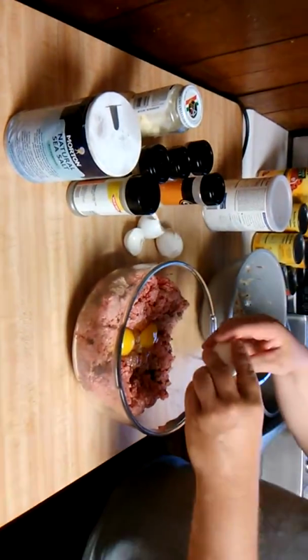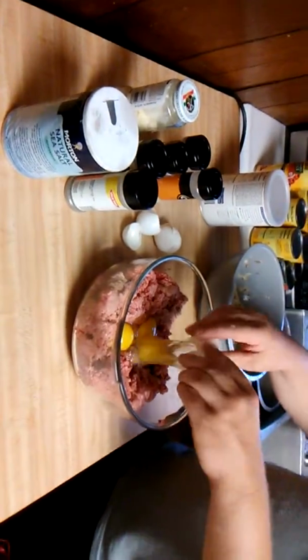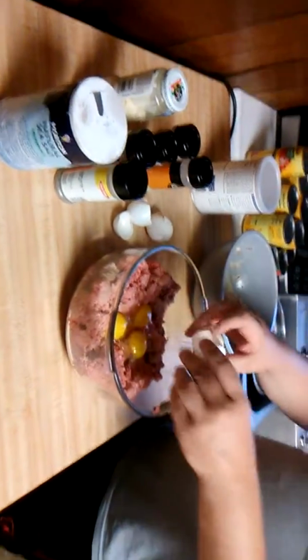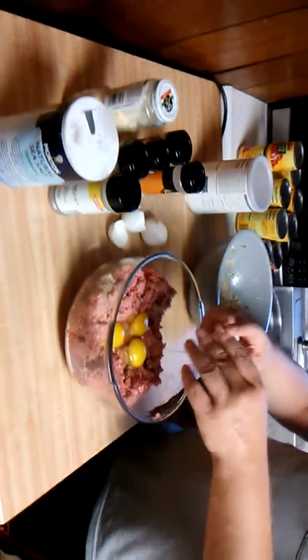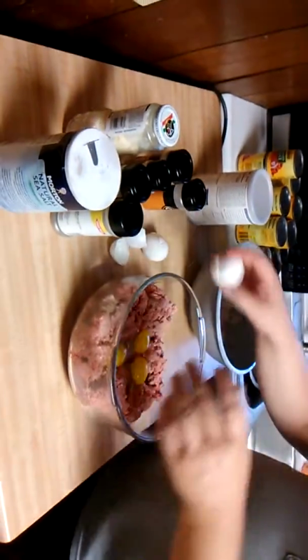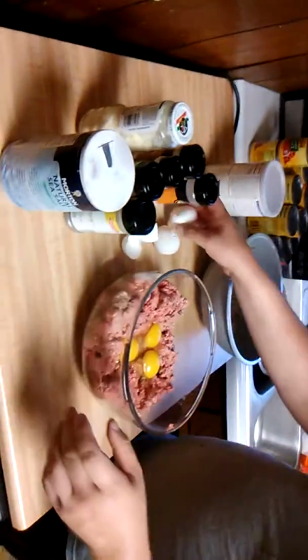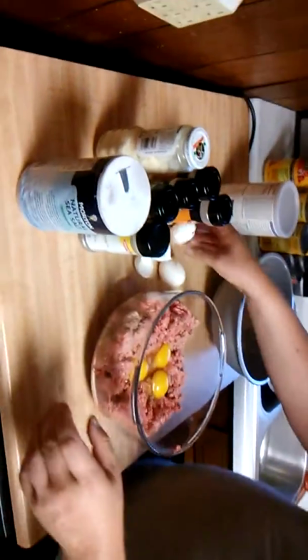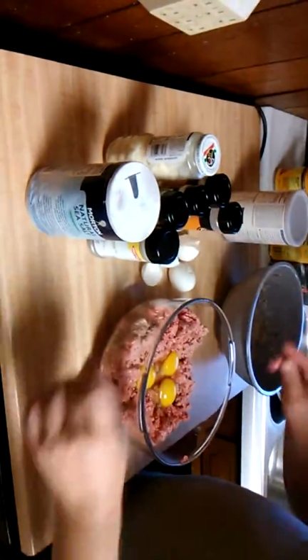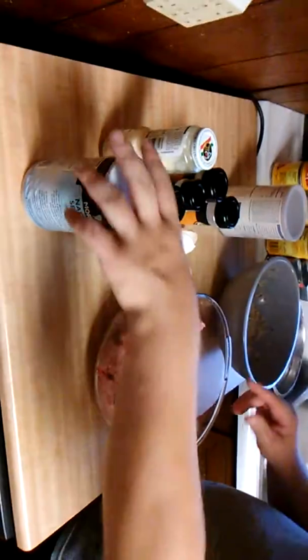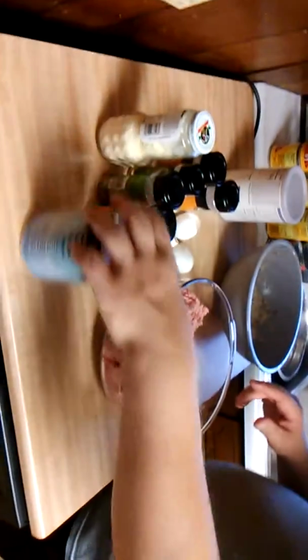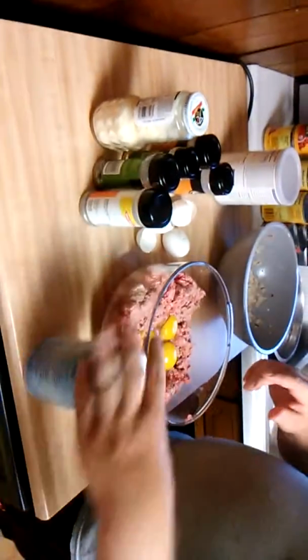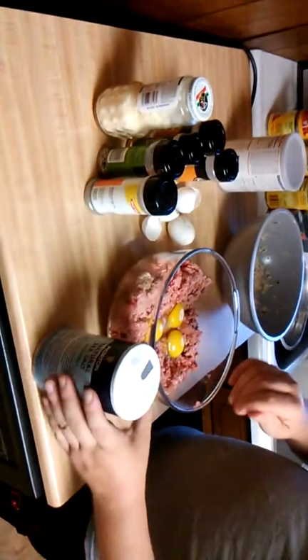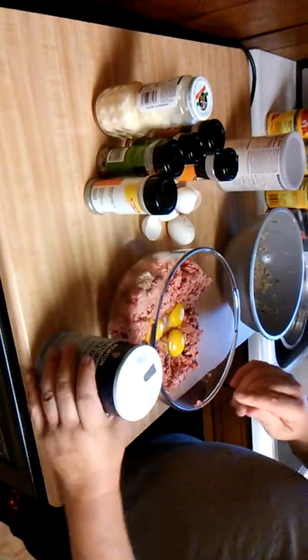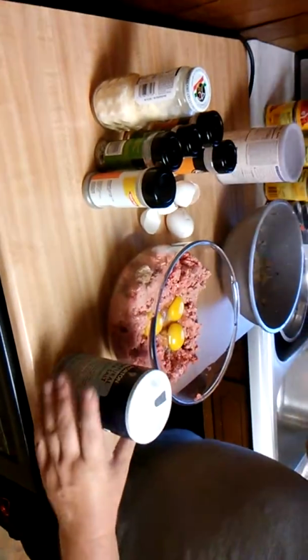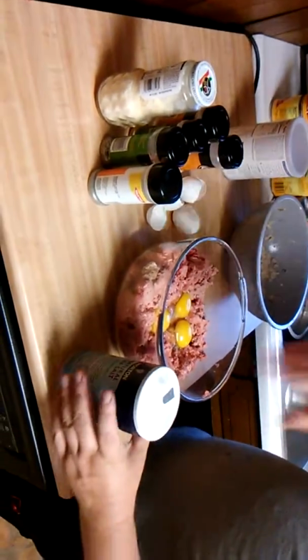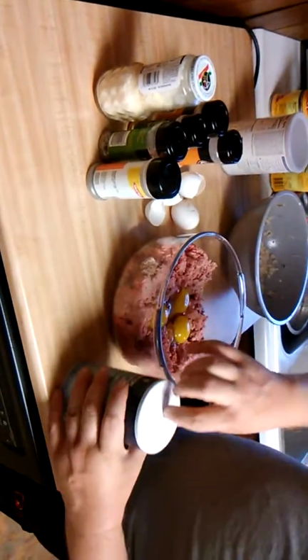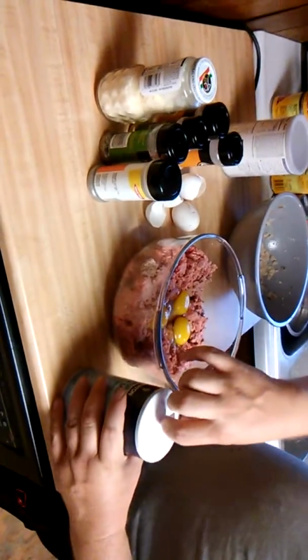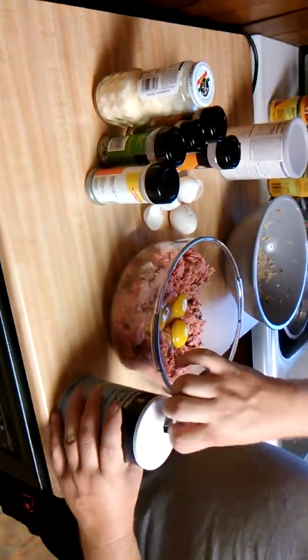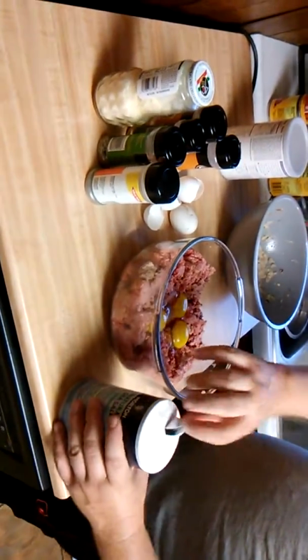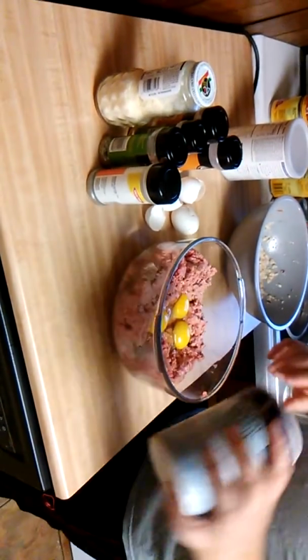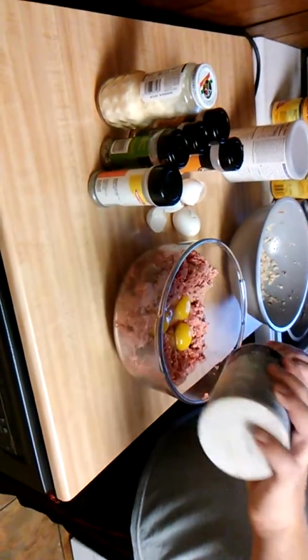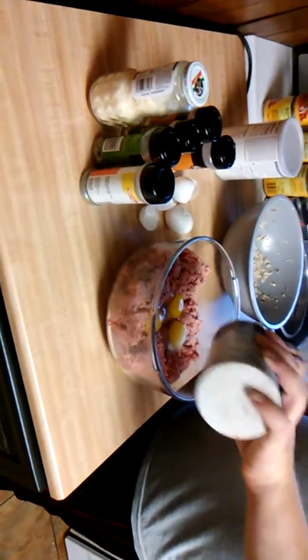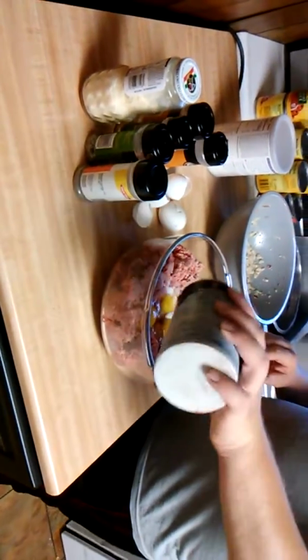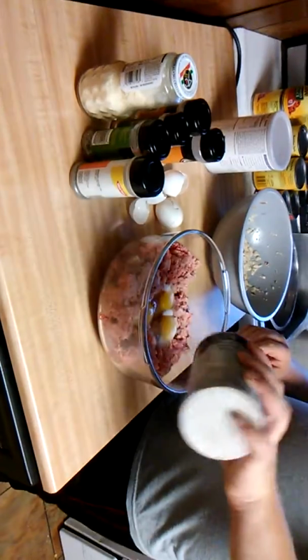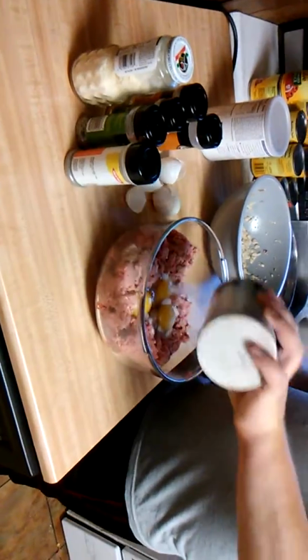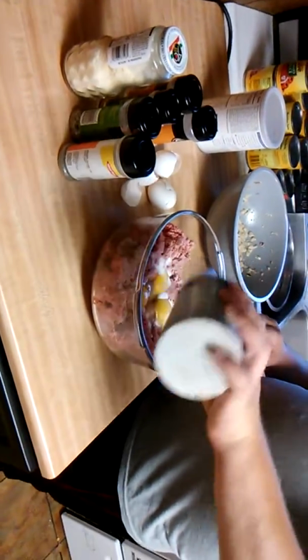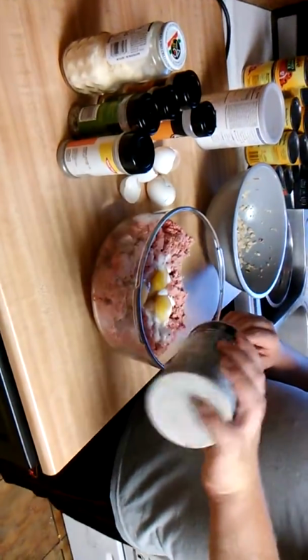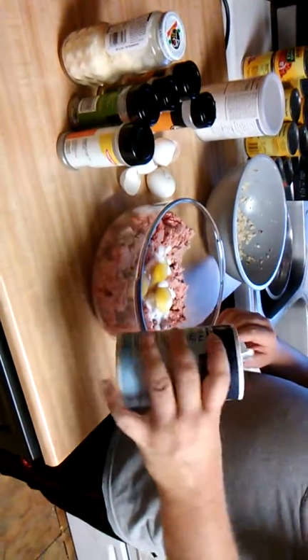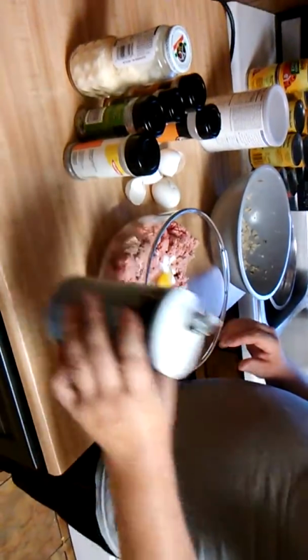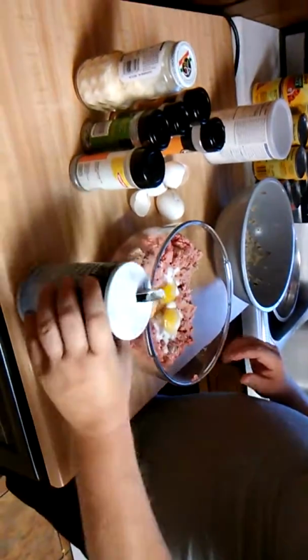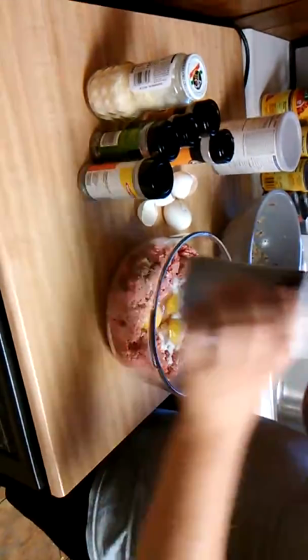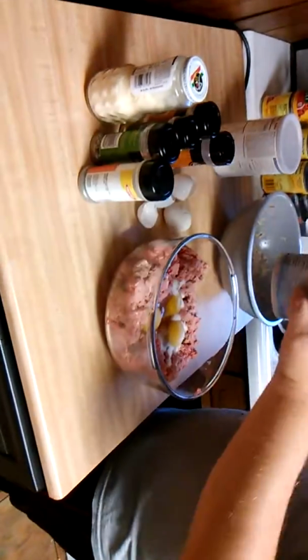I don't measure anything — I just take a guess, and if you want to measure, that's totally up to you. I'm going to add some salt, quite a bit of salt, because it's going to make a whole lot of meatballs.